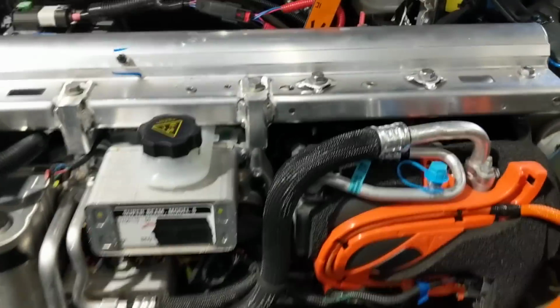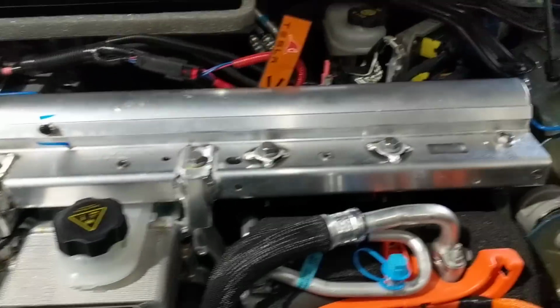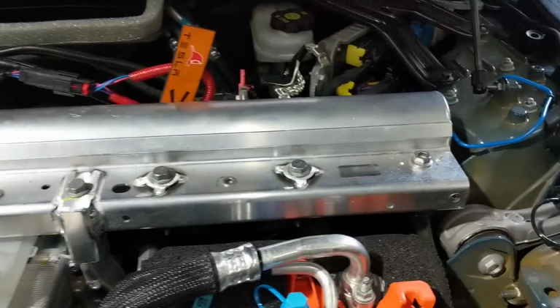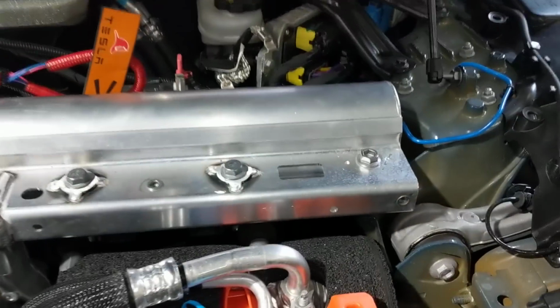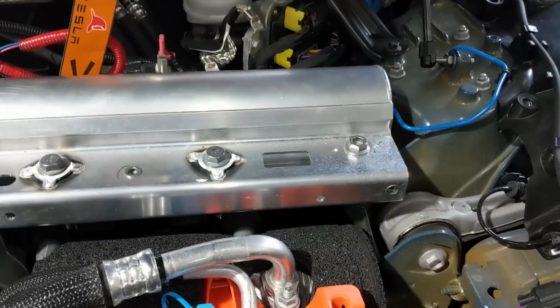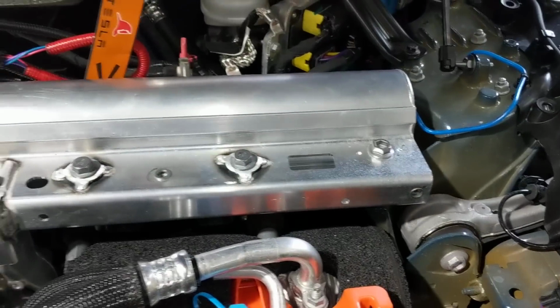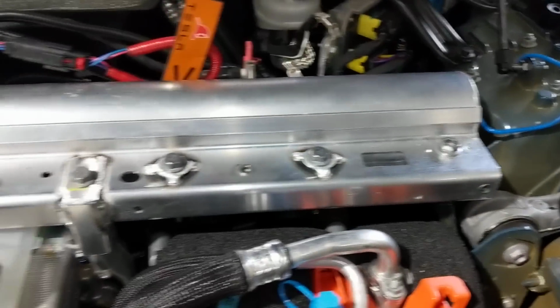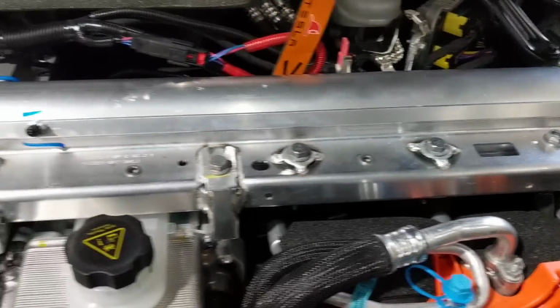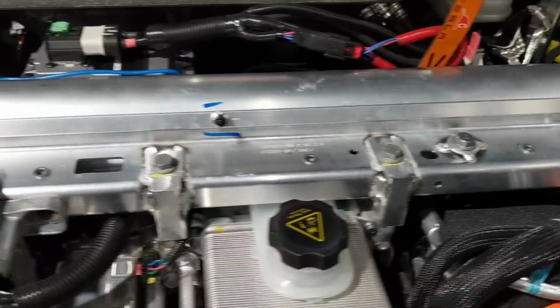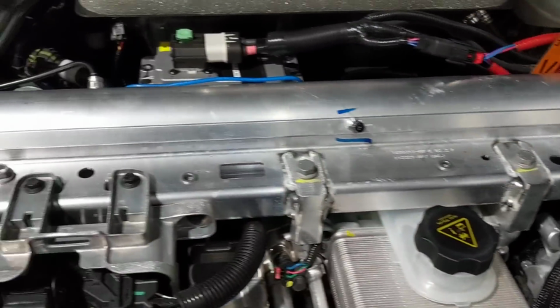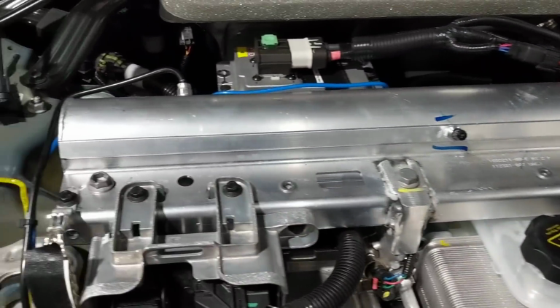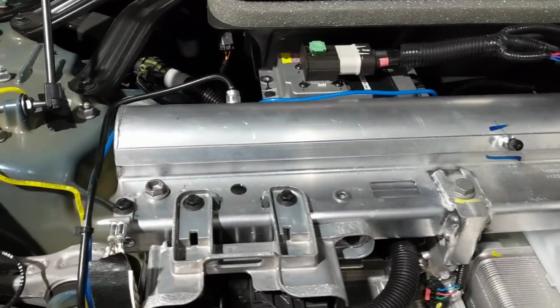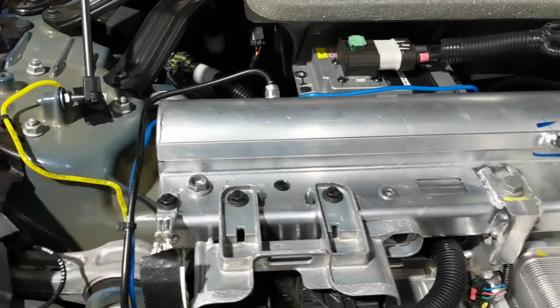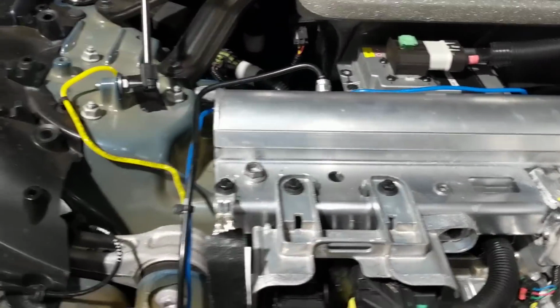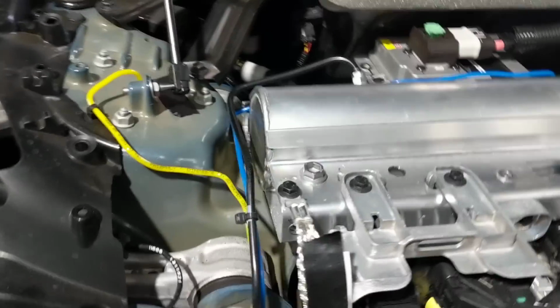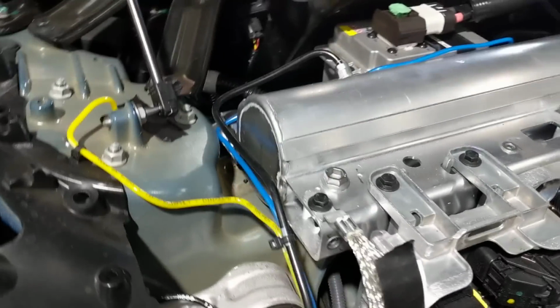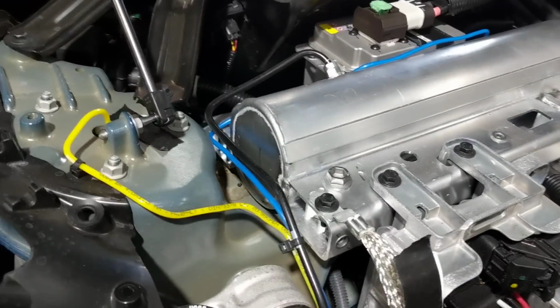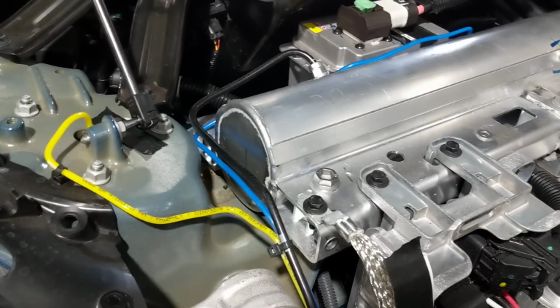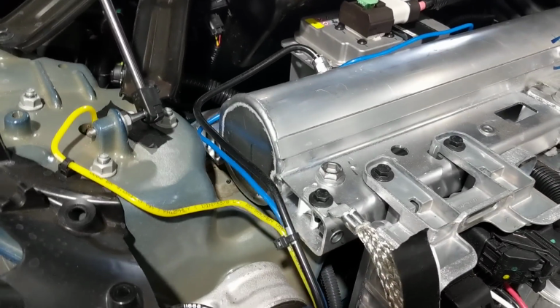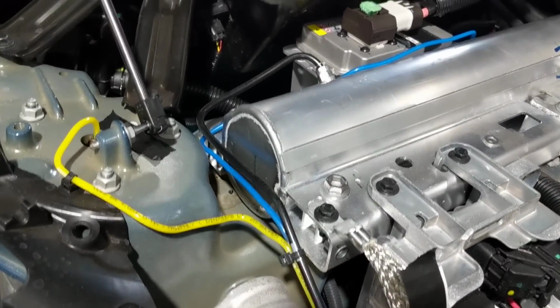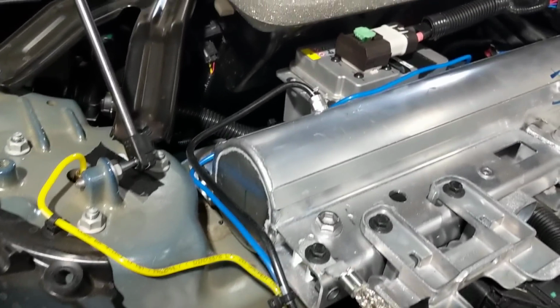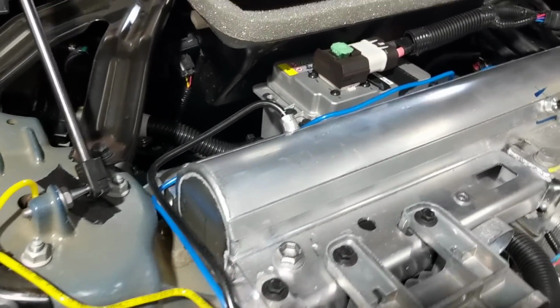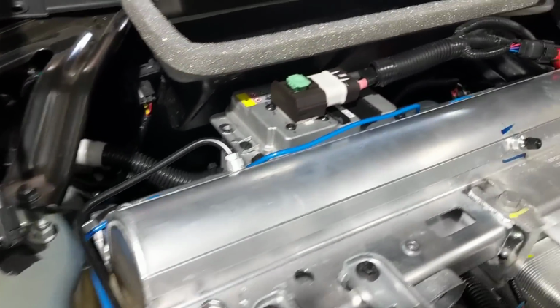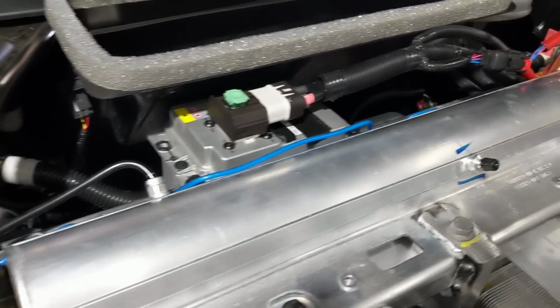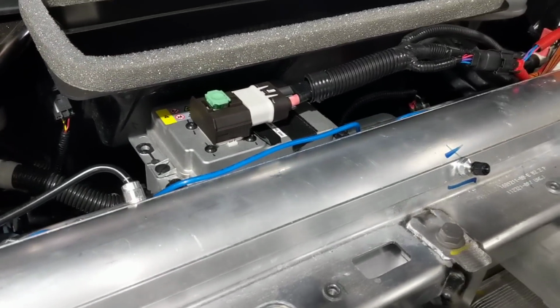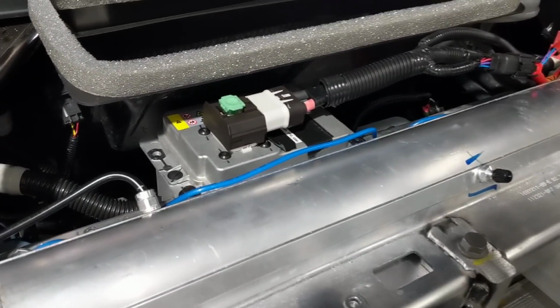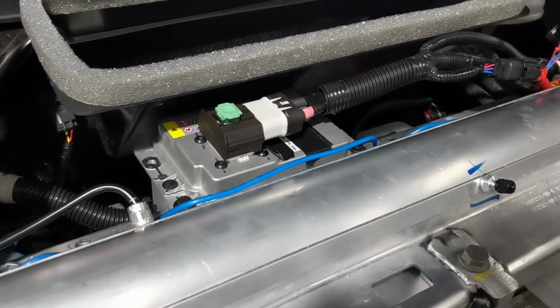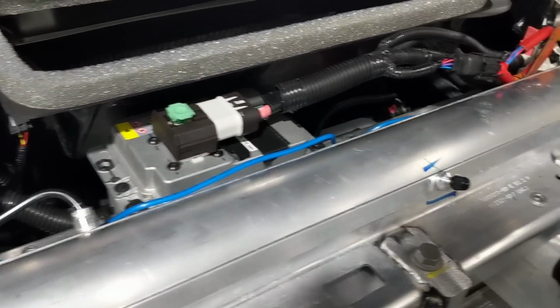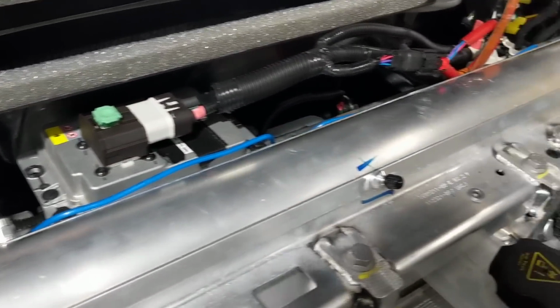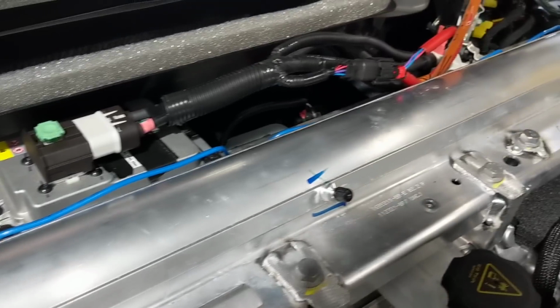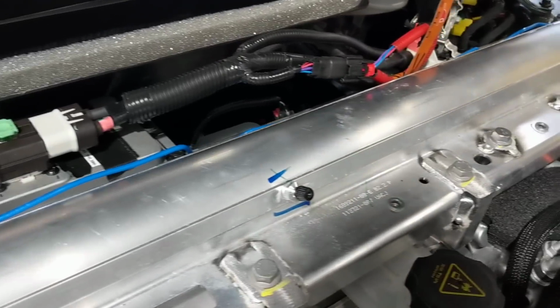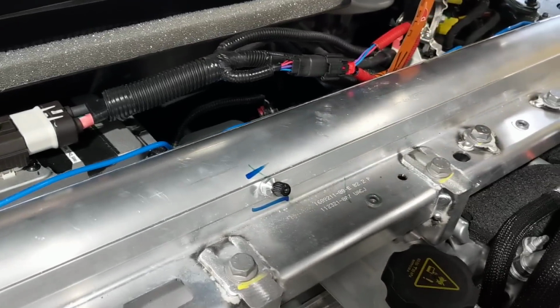We've got this crossbar beam which is made out of extruded aluminum — they weld the end caps — and conveniently it becomes the air suspension pneumatic reservoir.